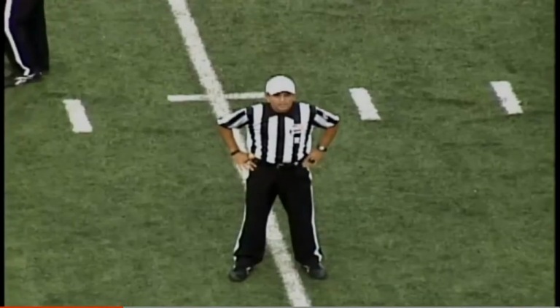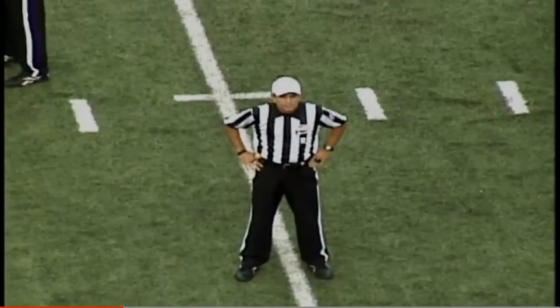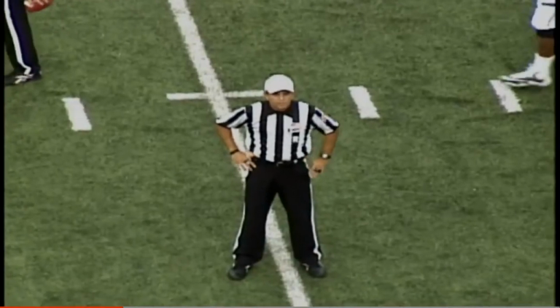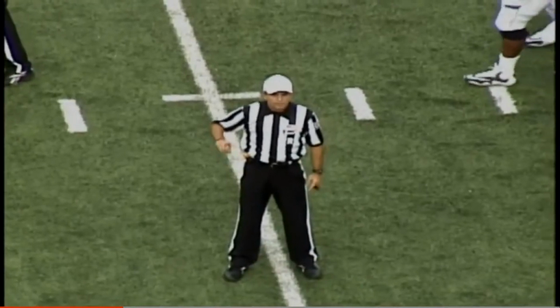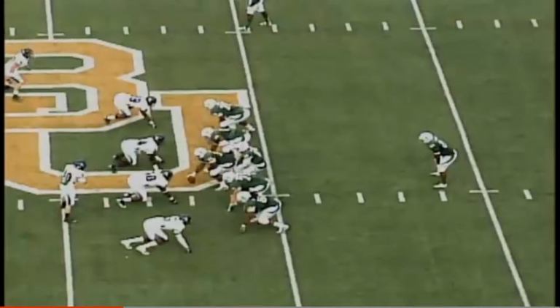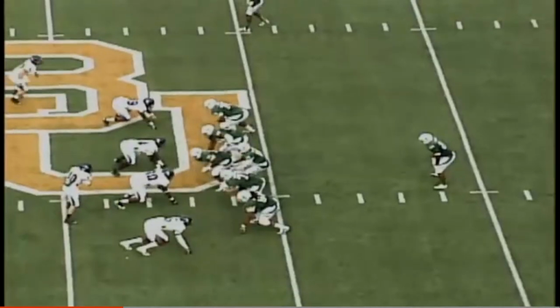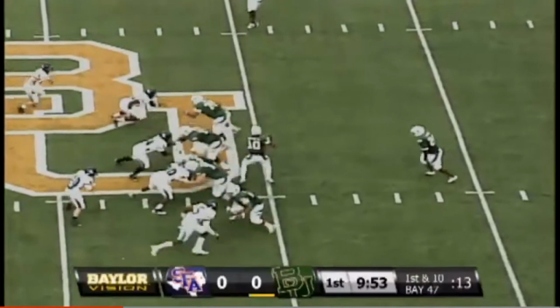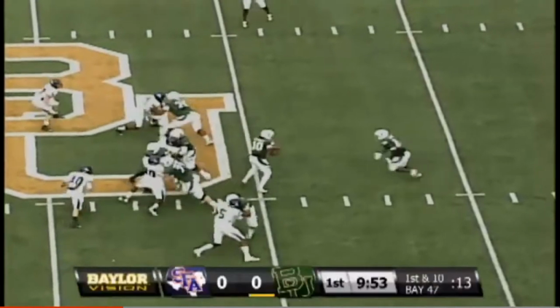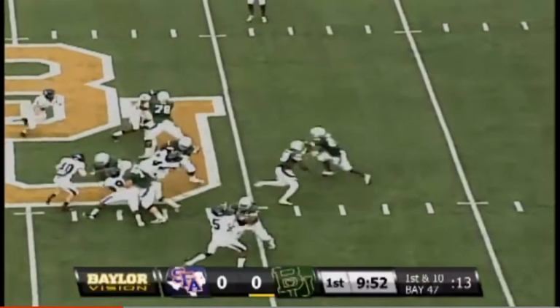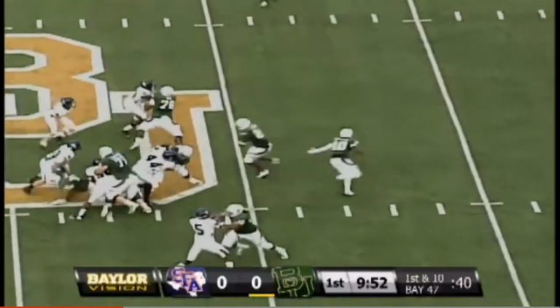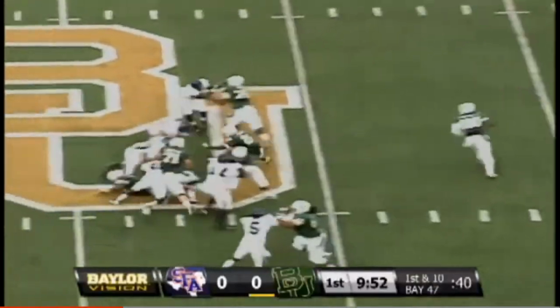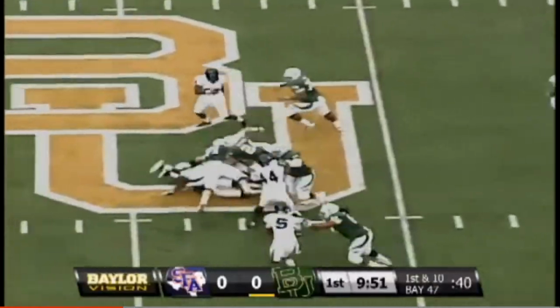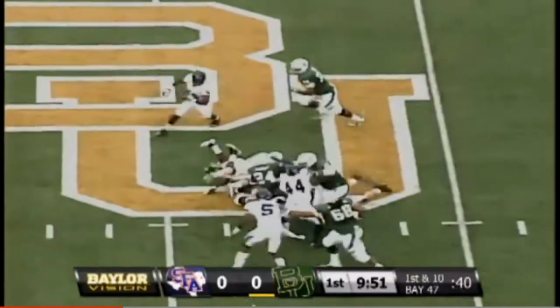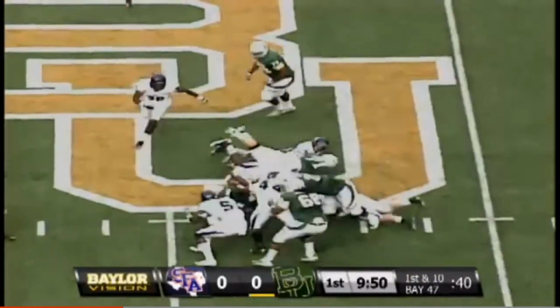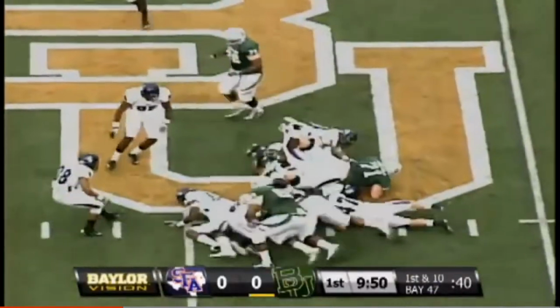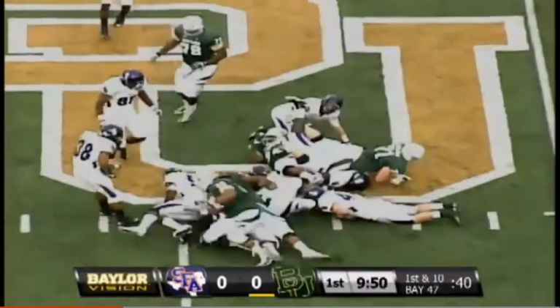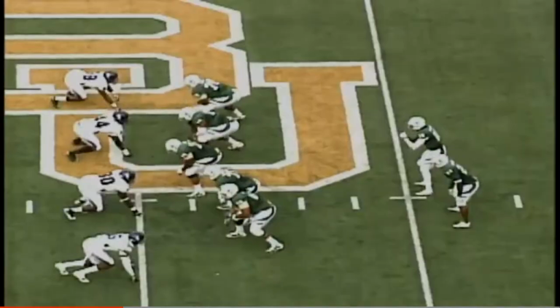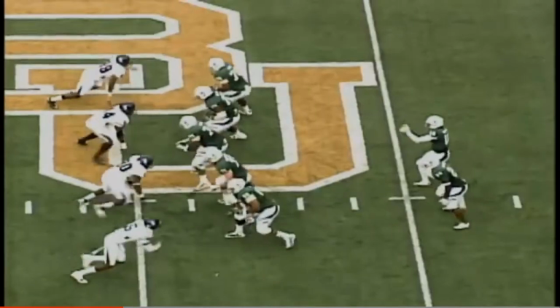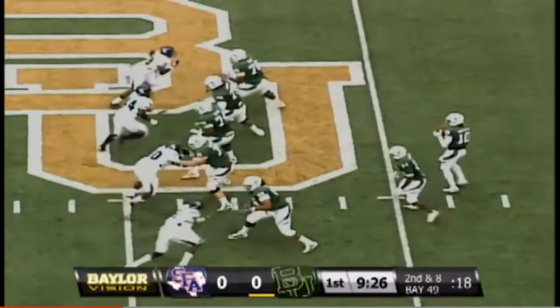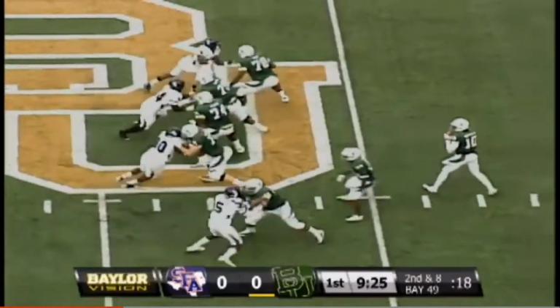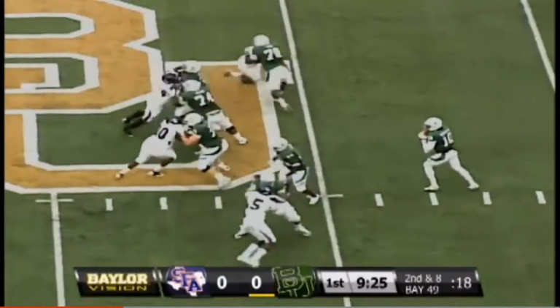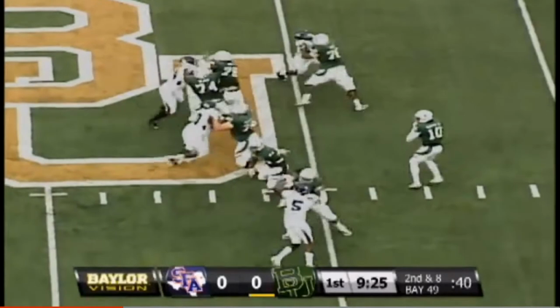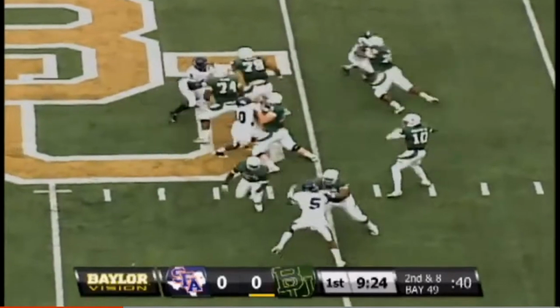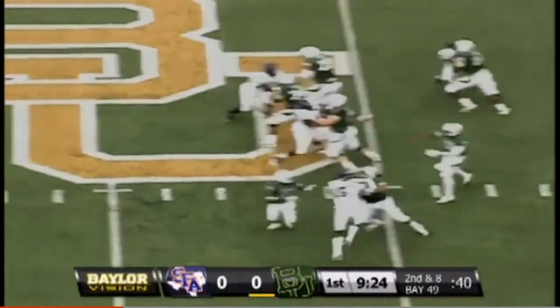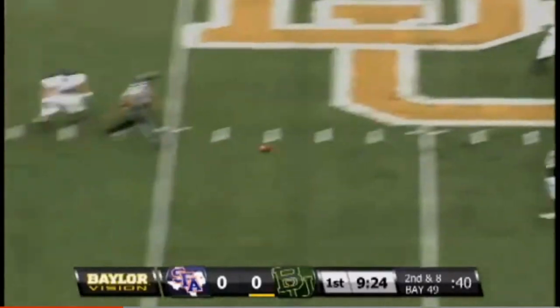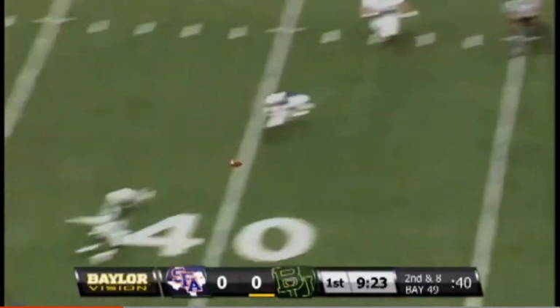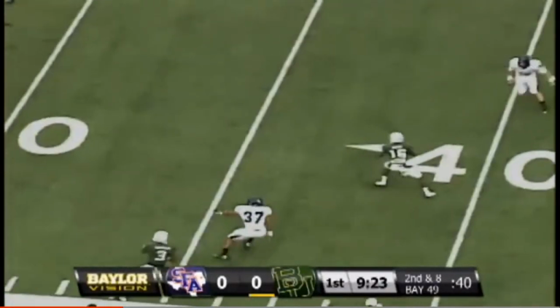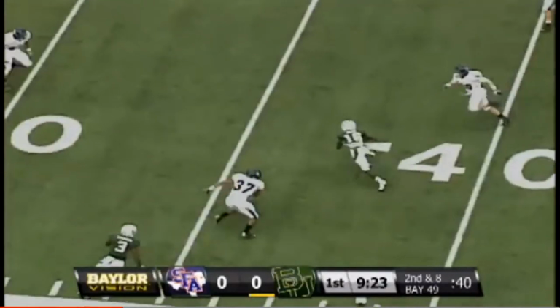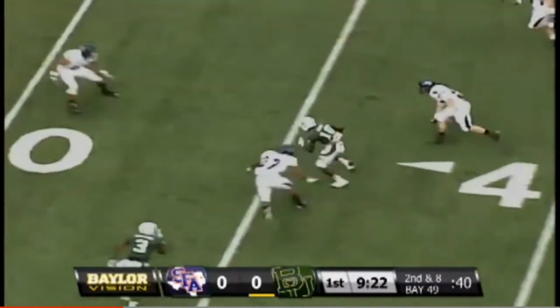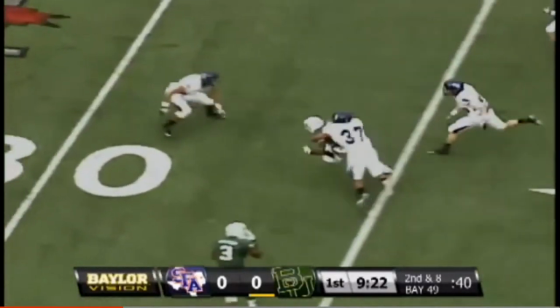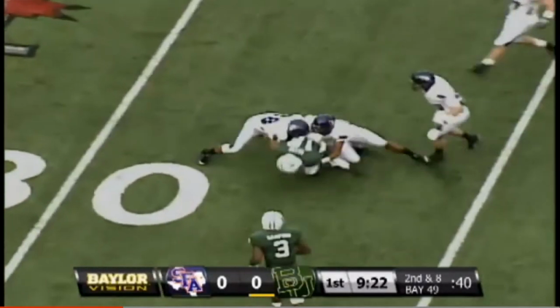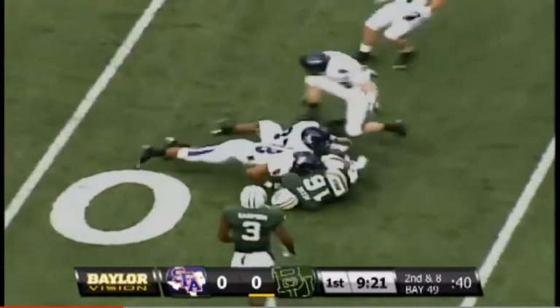Offside, defense — set of Tyler Lee. Here's the play: Griffin fakes the pass, hands it off. Two receivers right, two receivers left. Pass left side, caught by Tevin Reese.